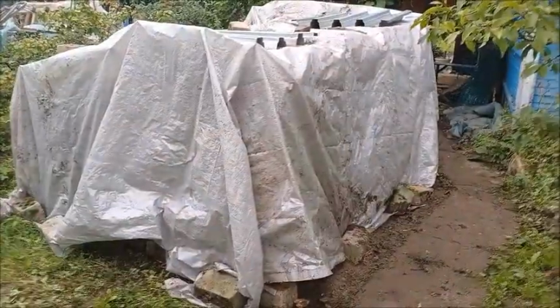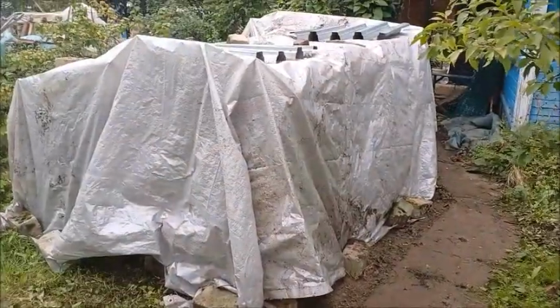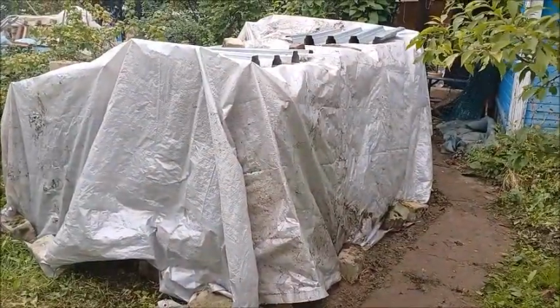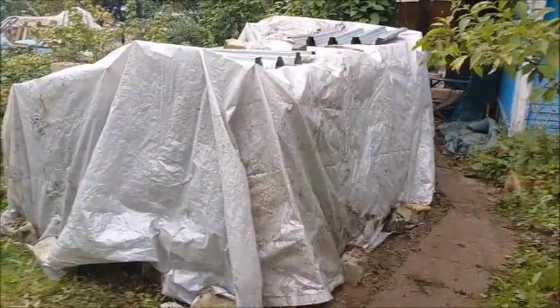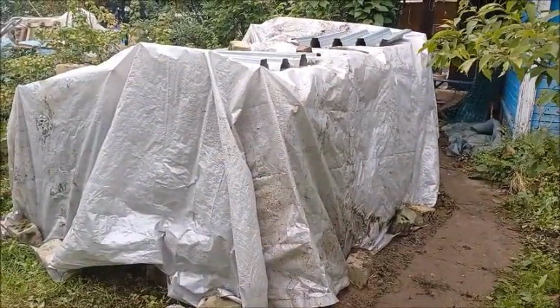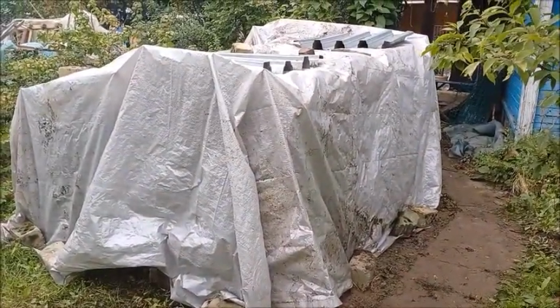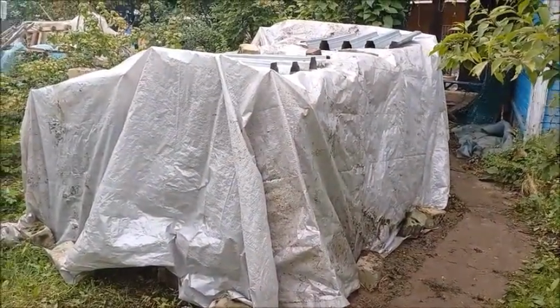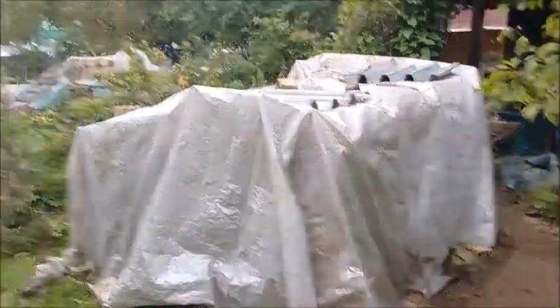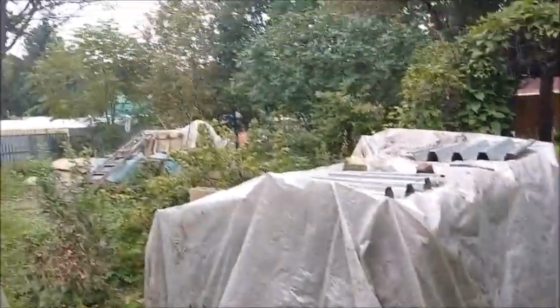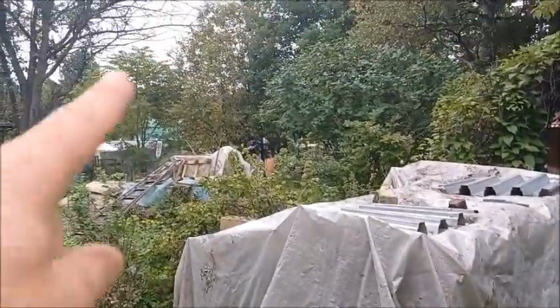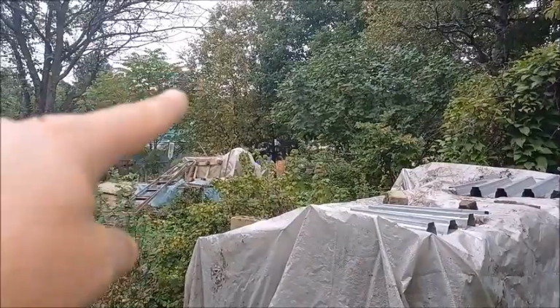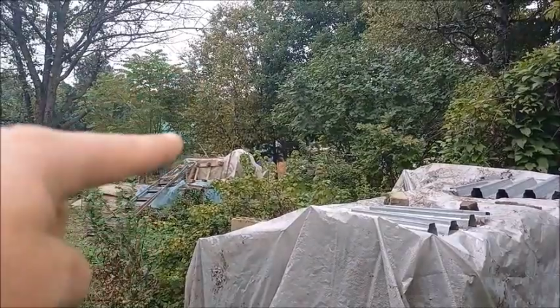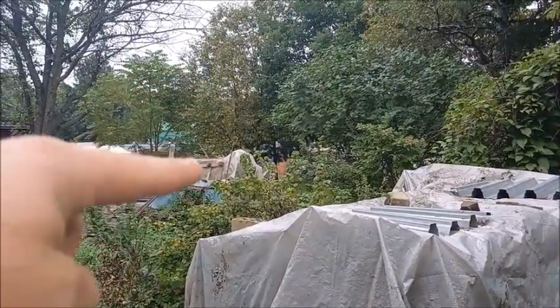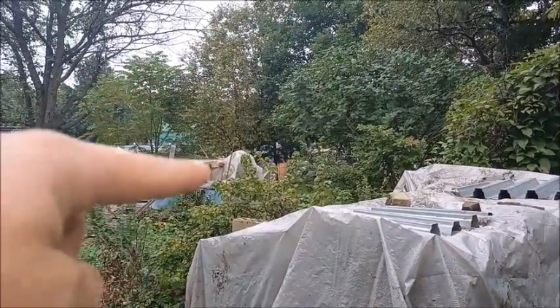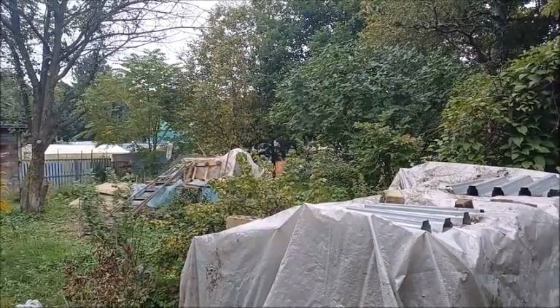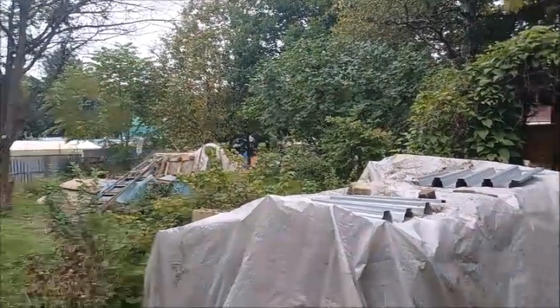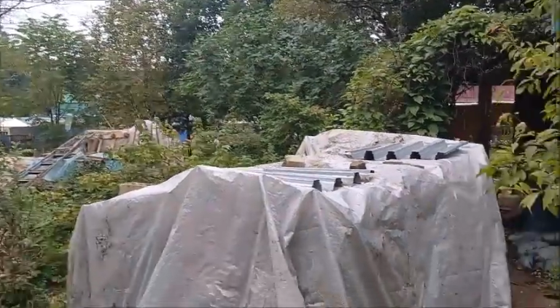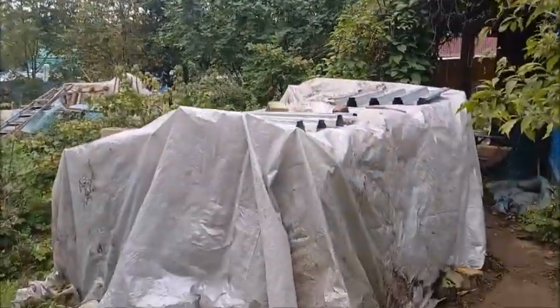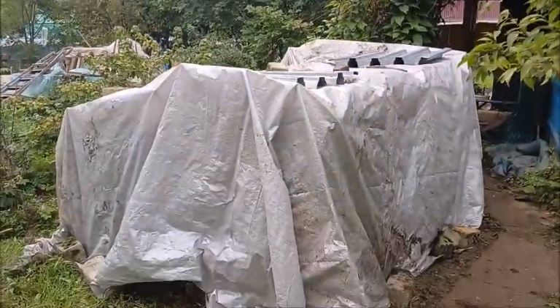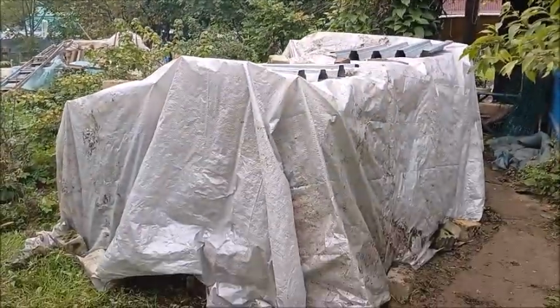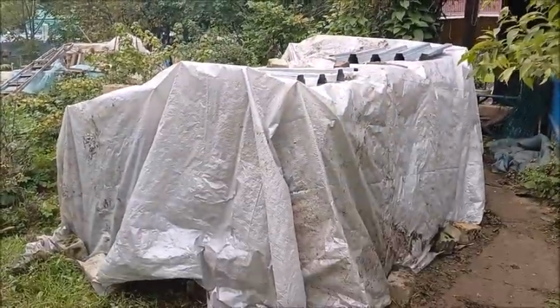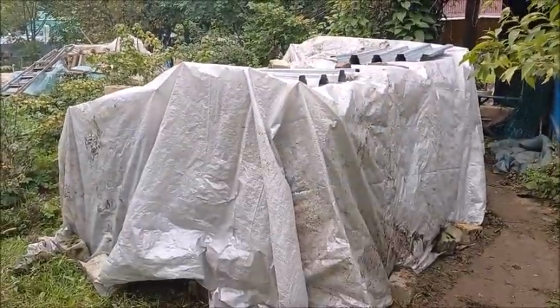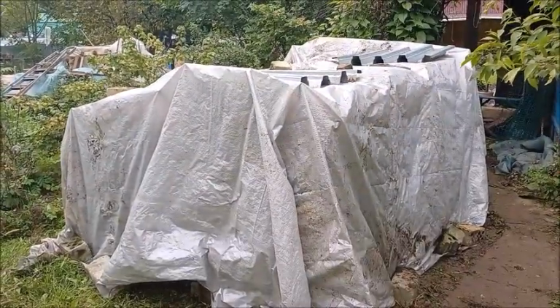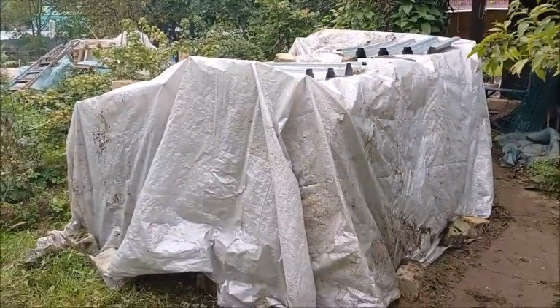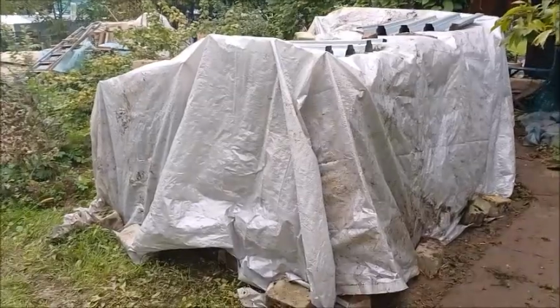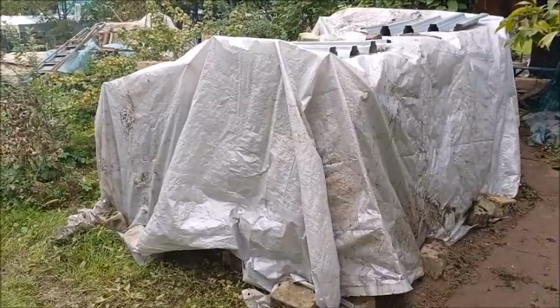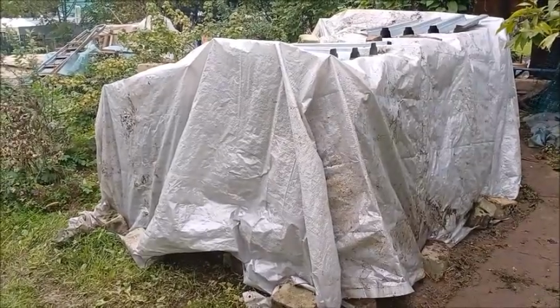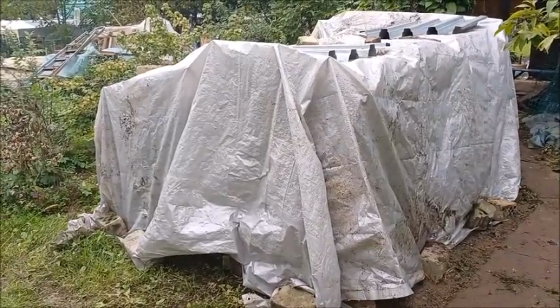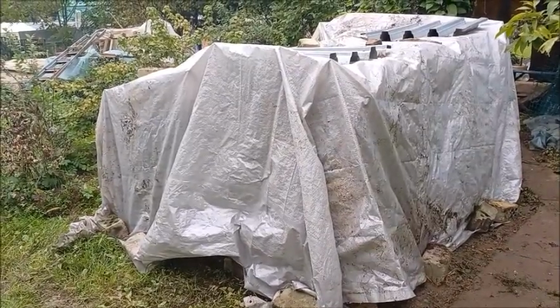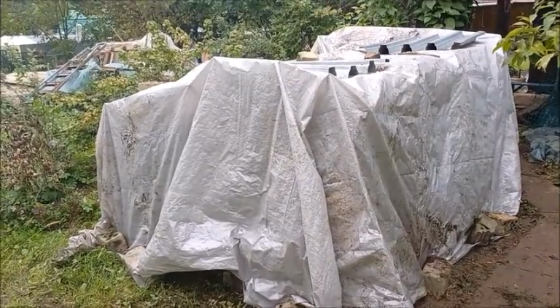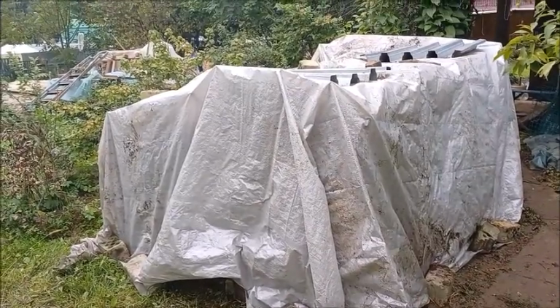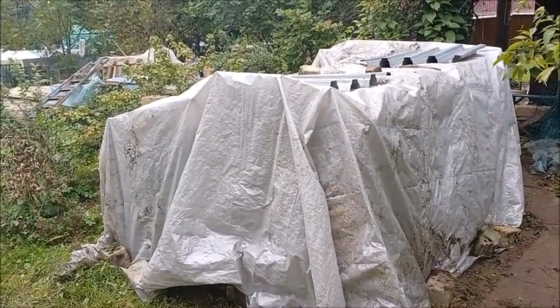Gotta cover it up and then go home. I covered up my firewood and covered up Mad Max over there, out of the rain. Now let it dry — August 31st.